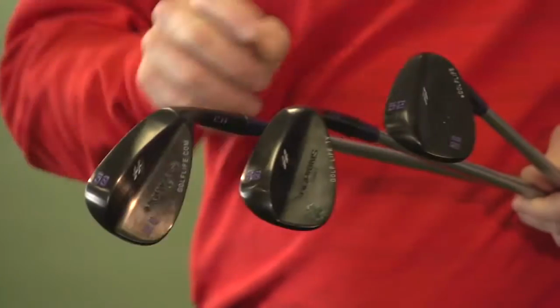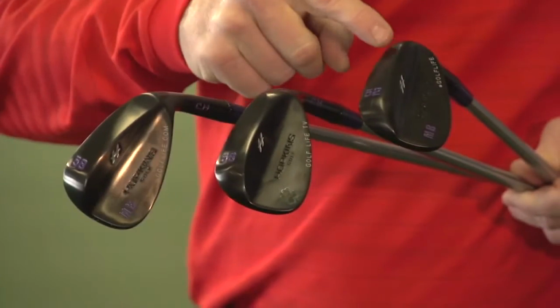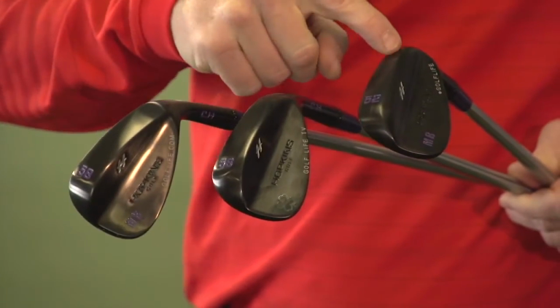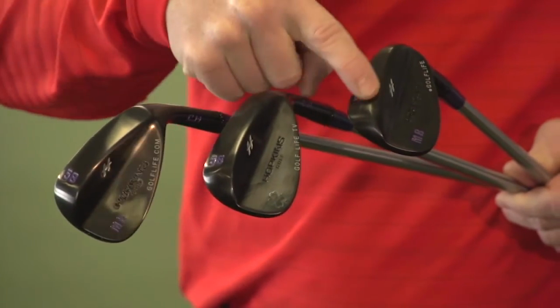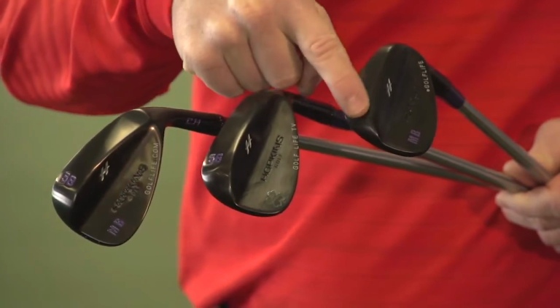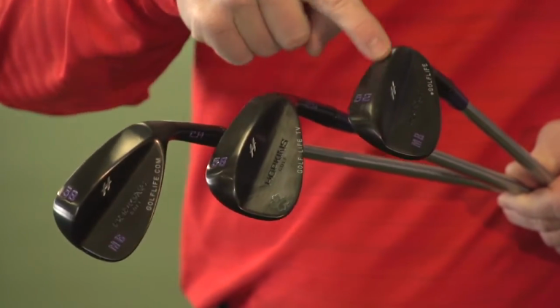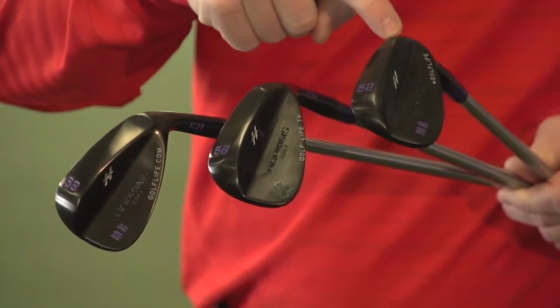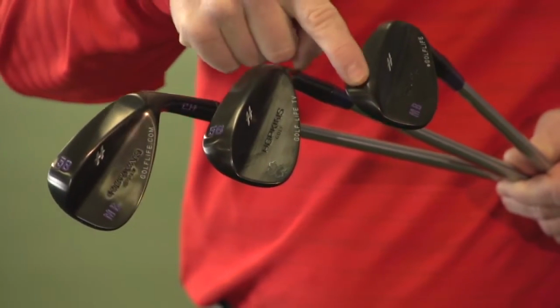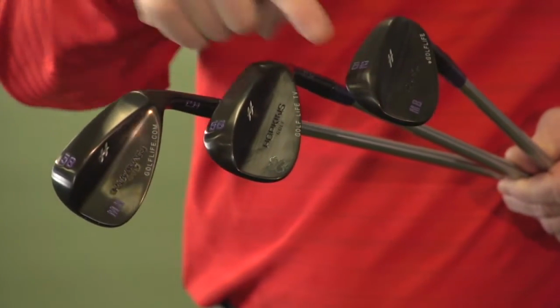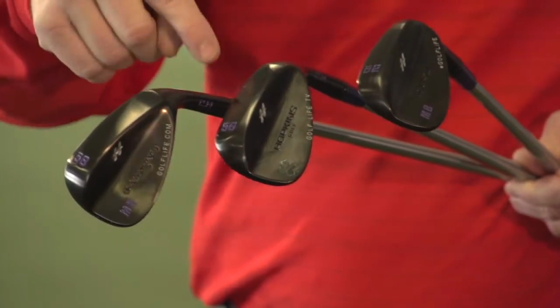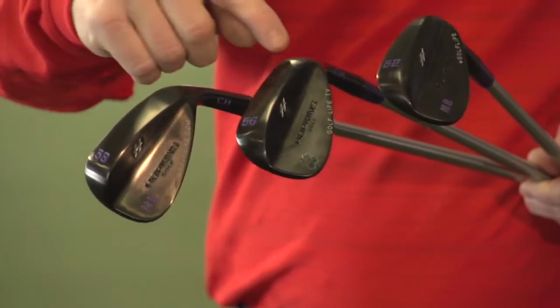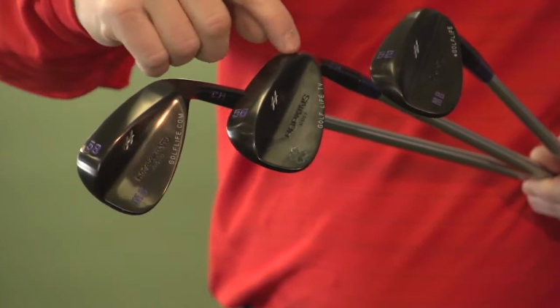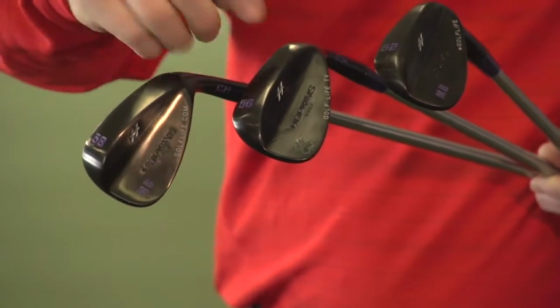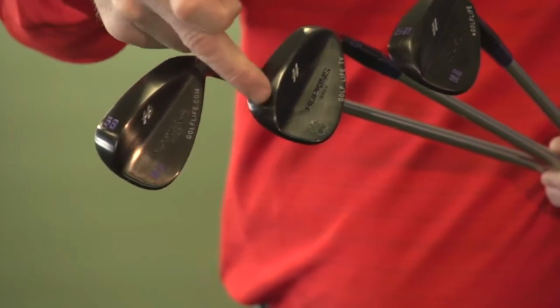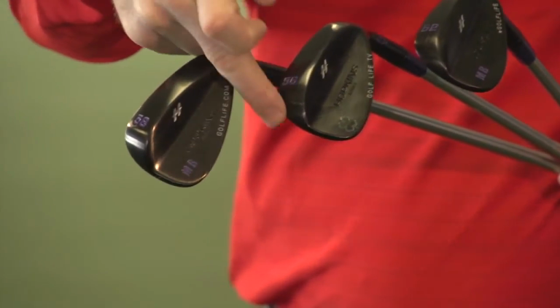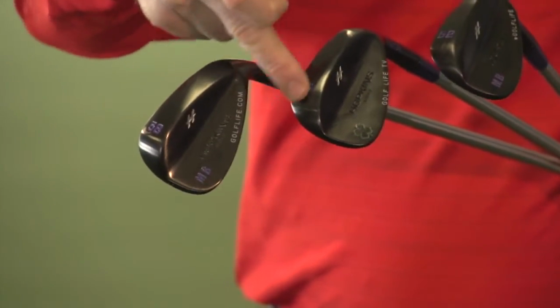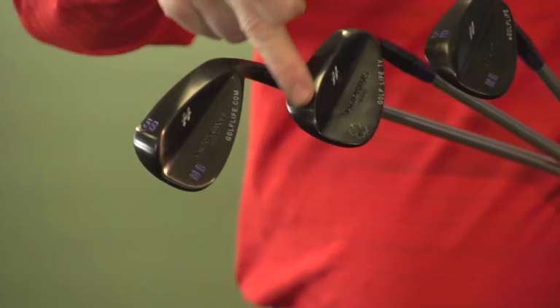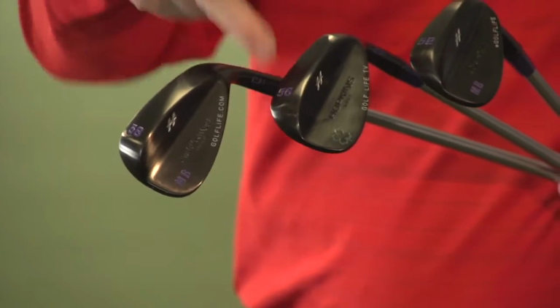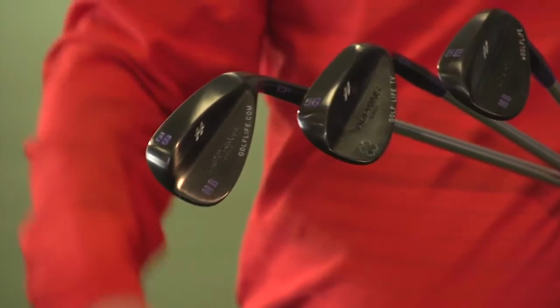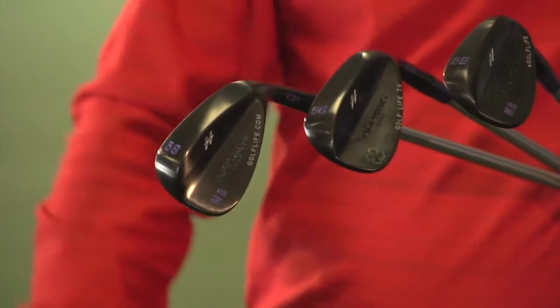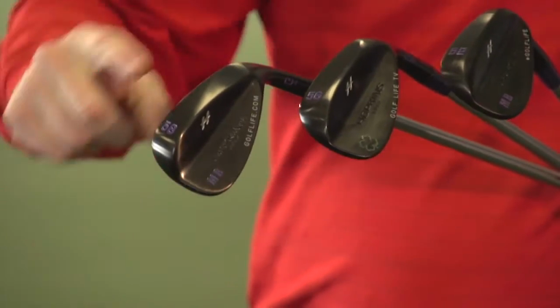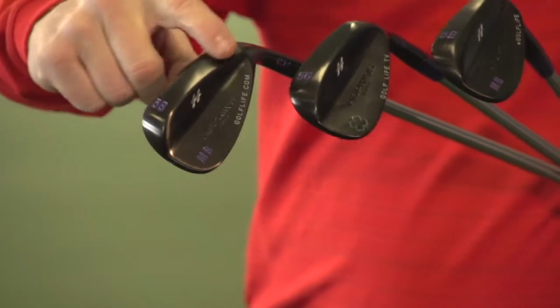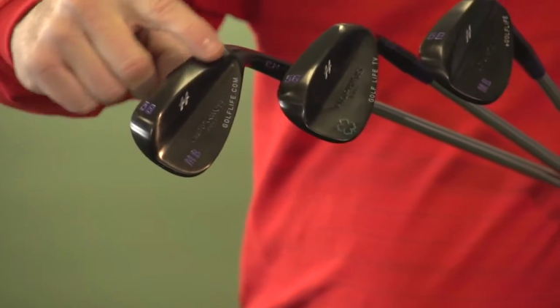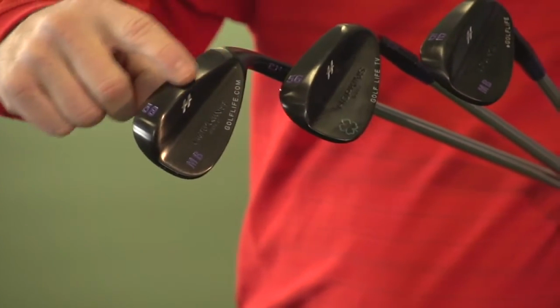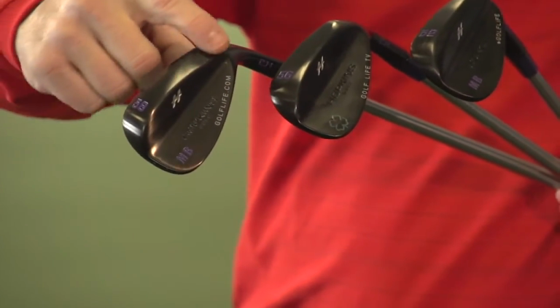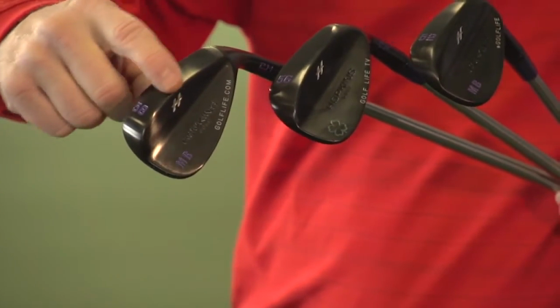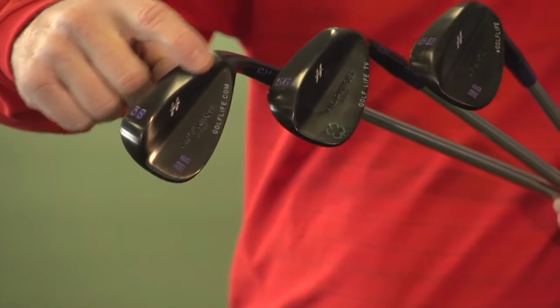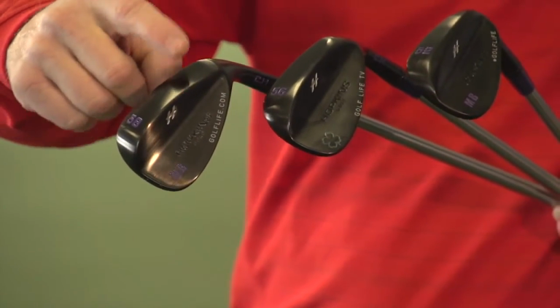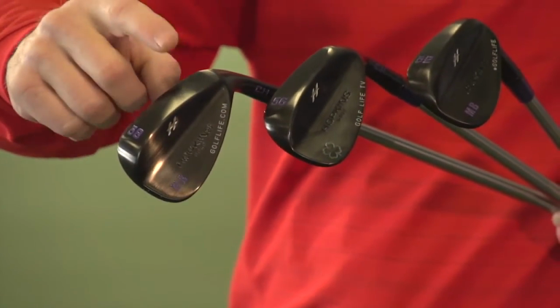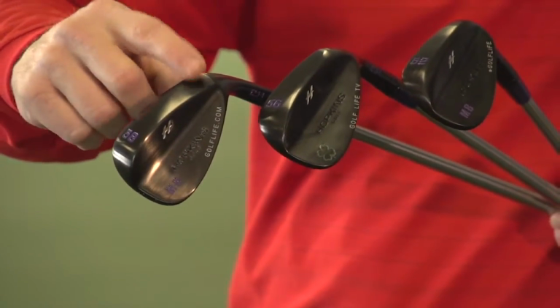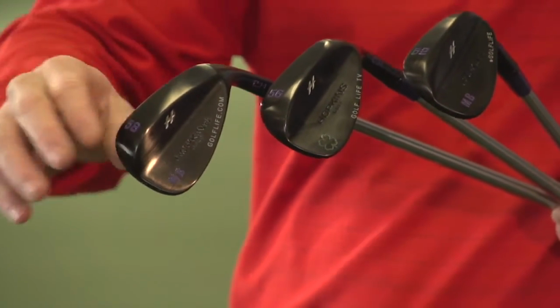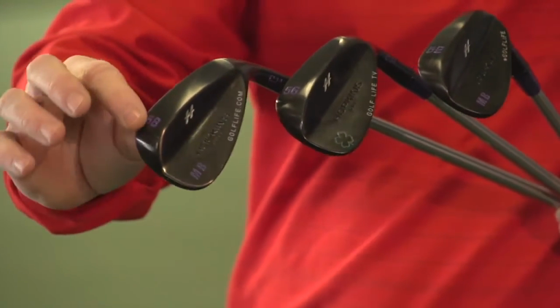On the 52, I actually went with a shelf grind. With the 56, I went ahead and went with a heel-toe grind. And with the 58, I went ahead and went with a heel grind.